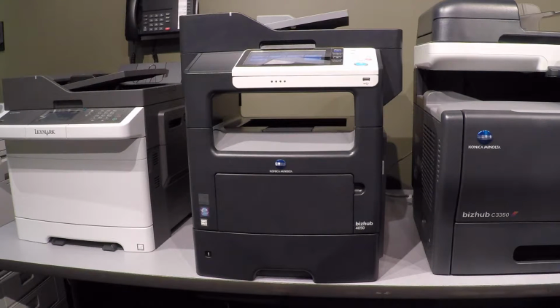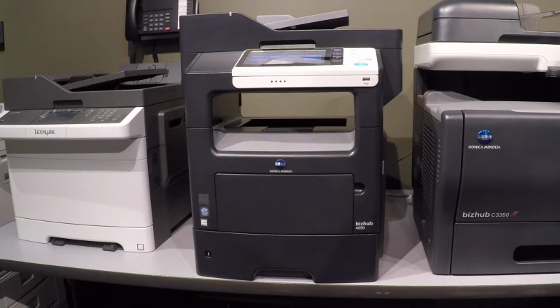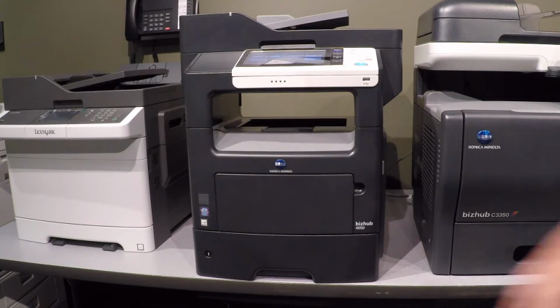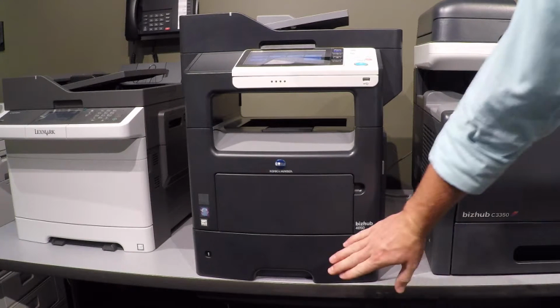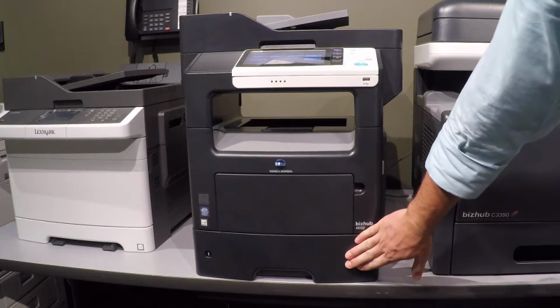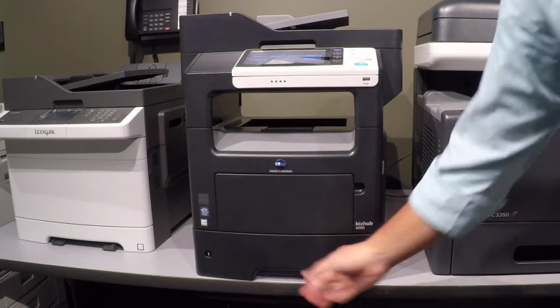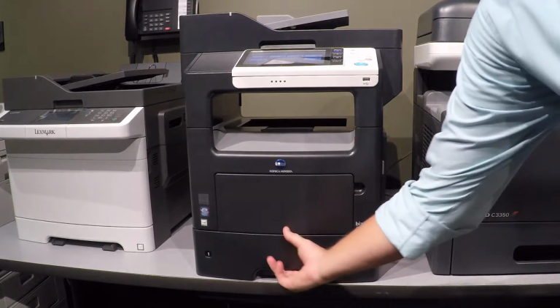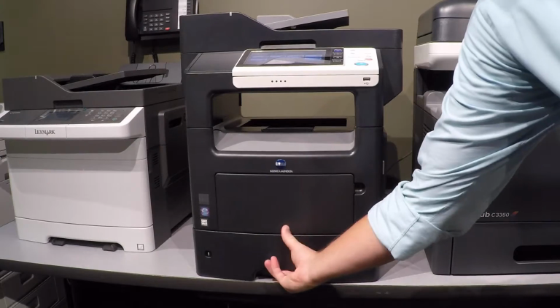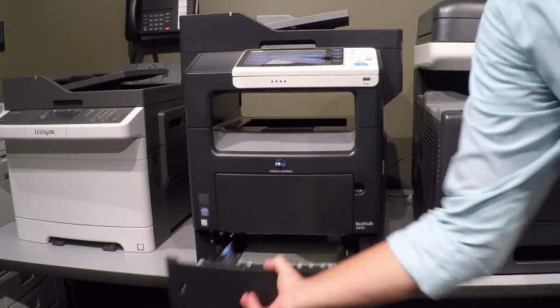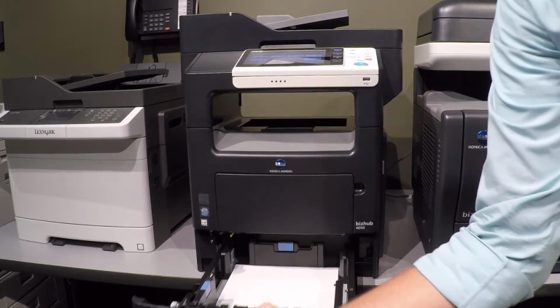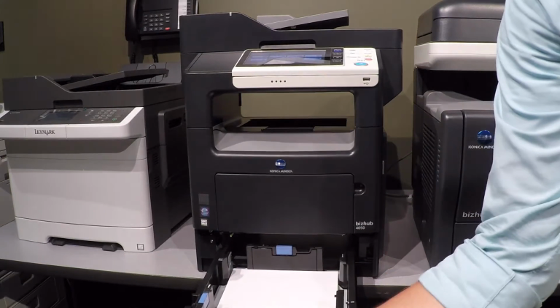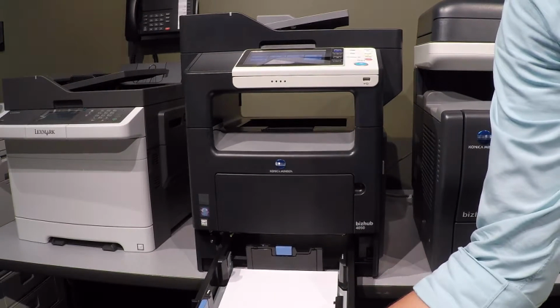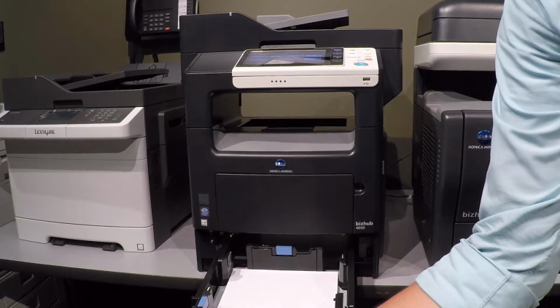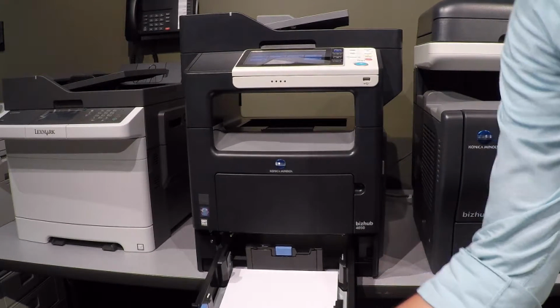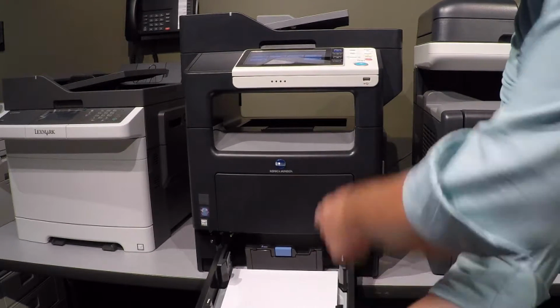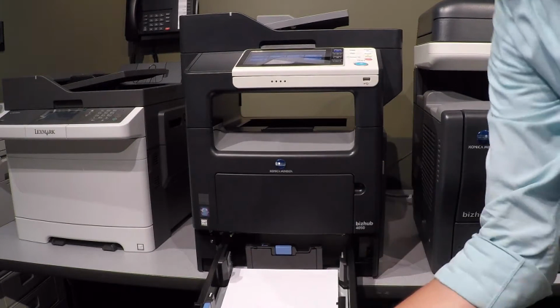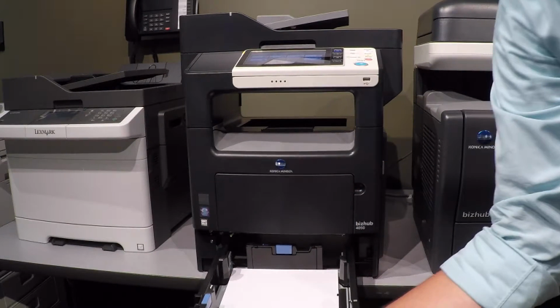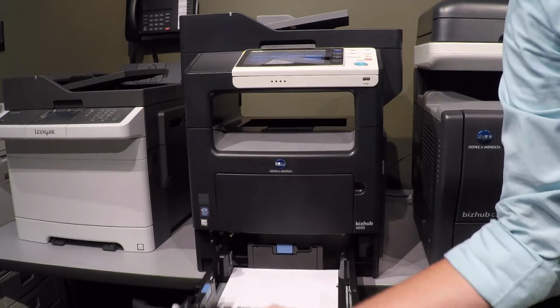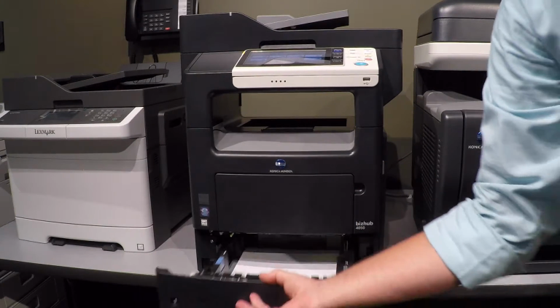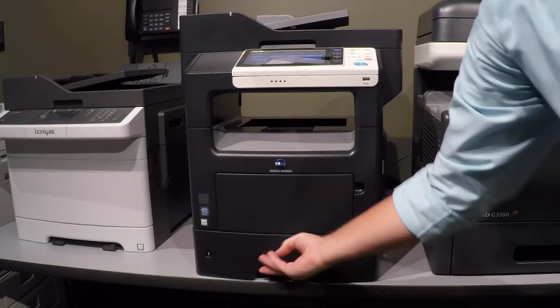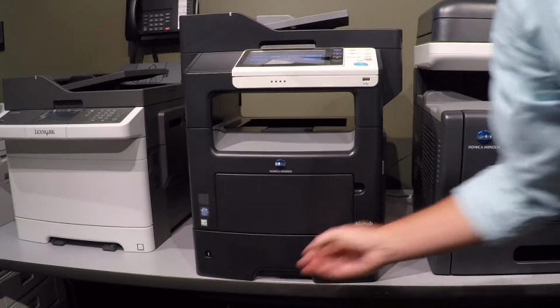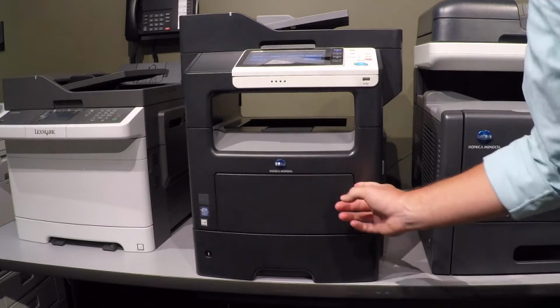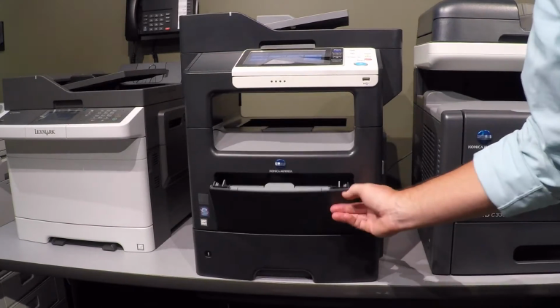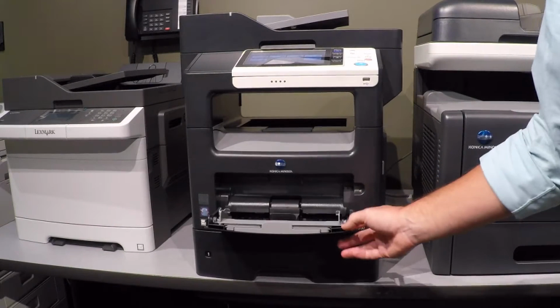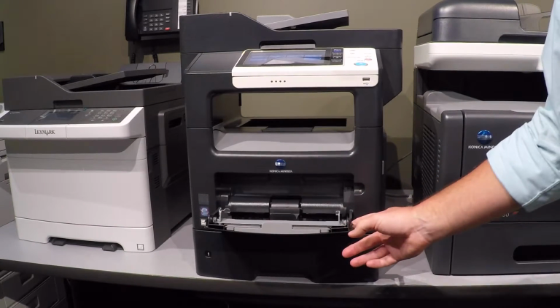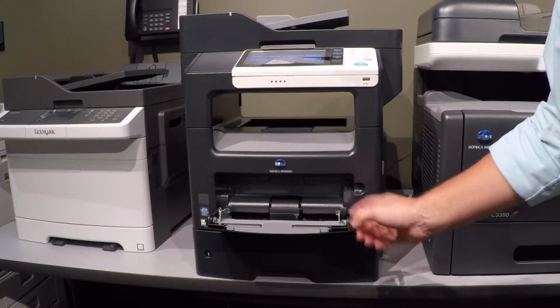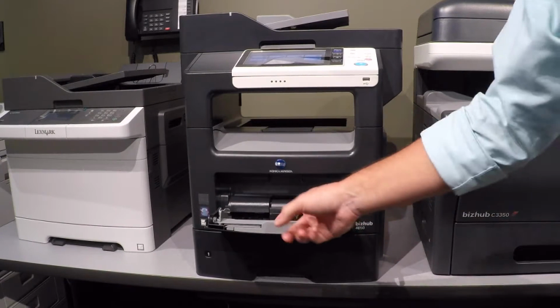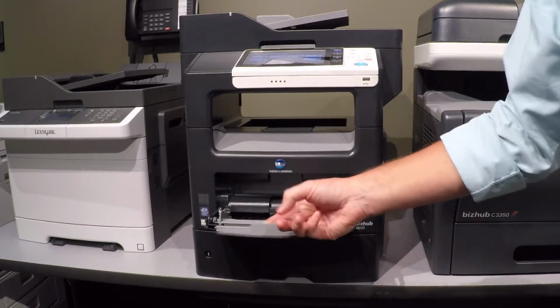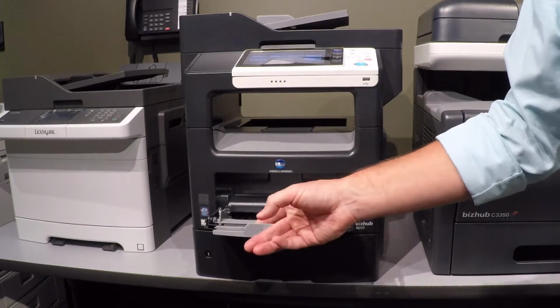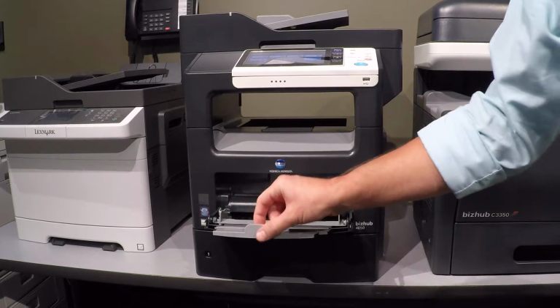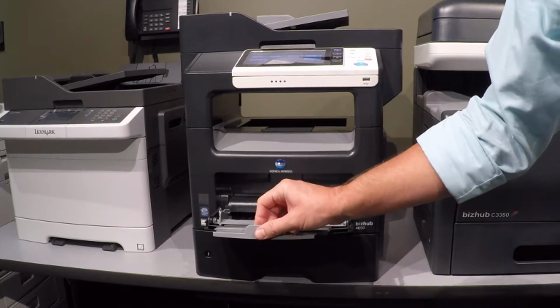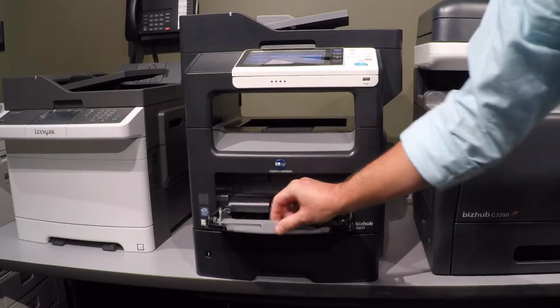They have a 550 sheet paper tray in the front. It'll hold up to legal size paper. You can adjust it in the back if you need to do that. There's also a 100 sheet bypass in the front, so these are the places you can load paper.